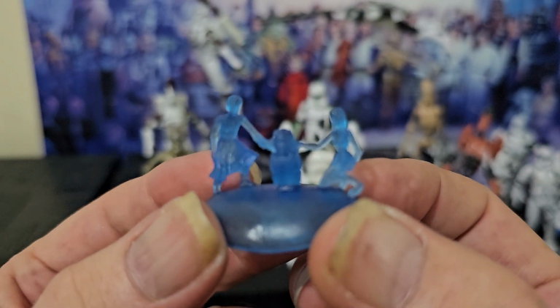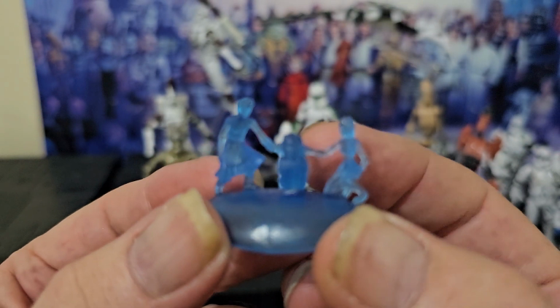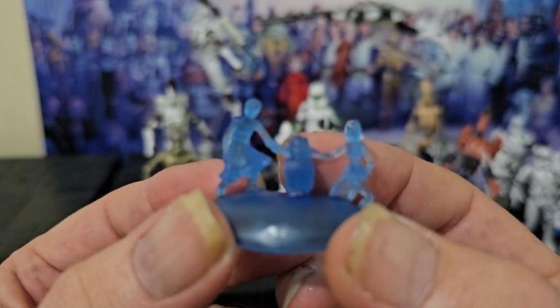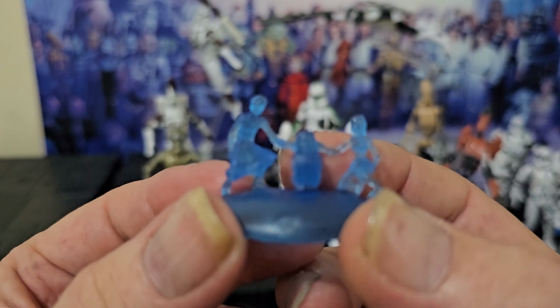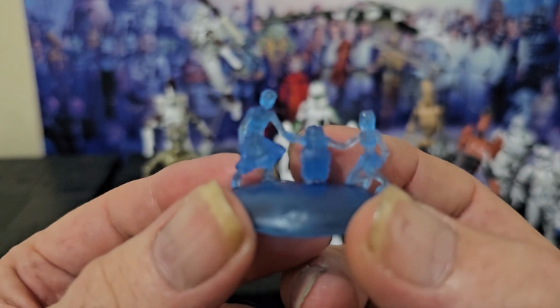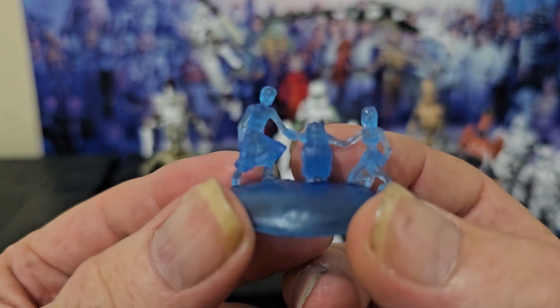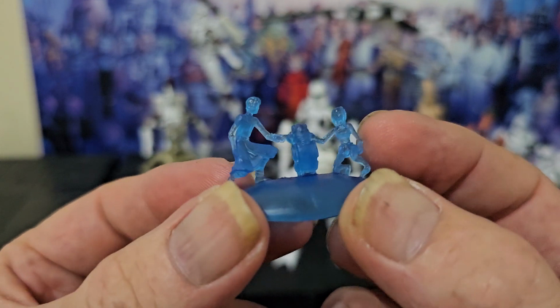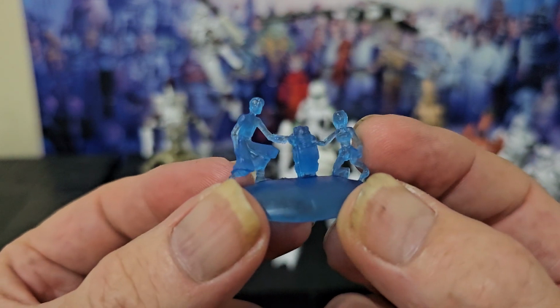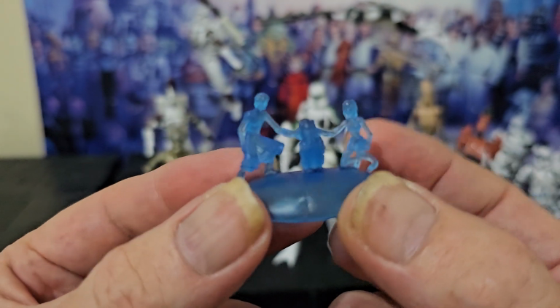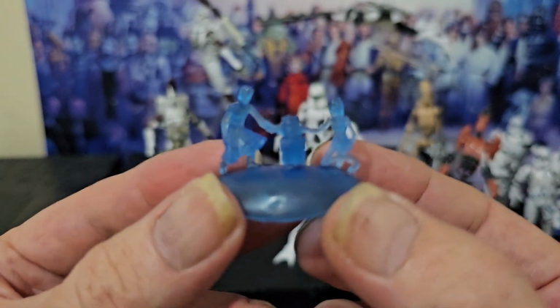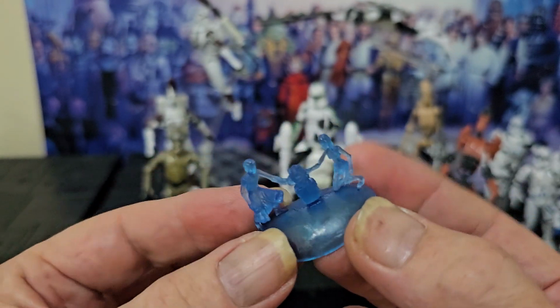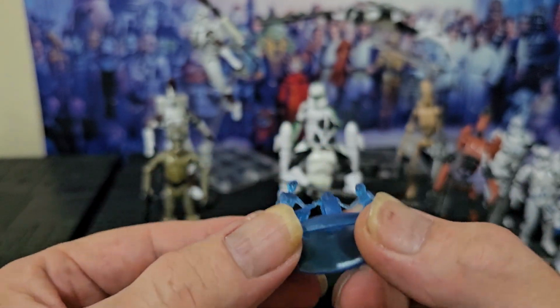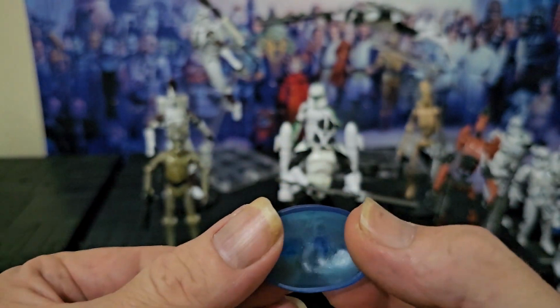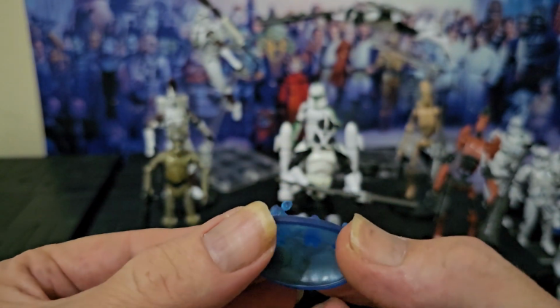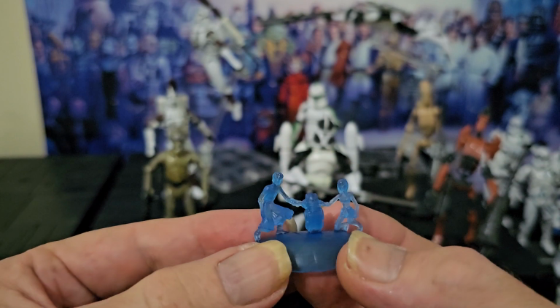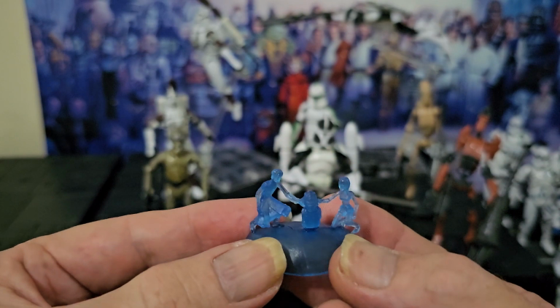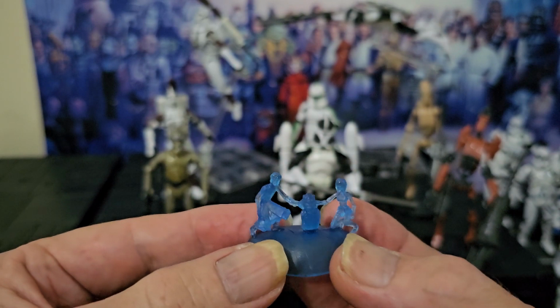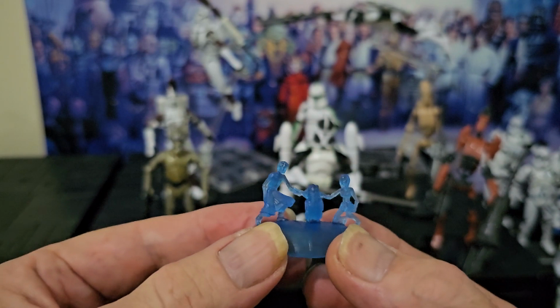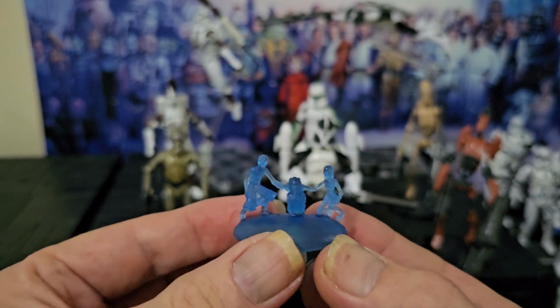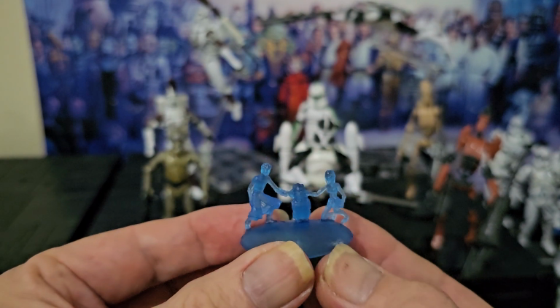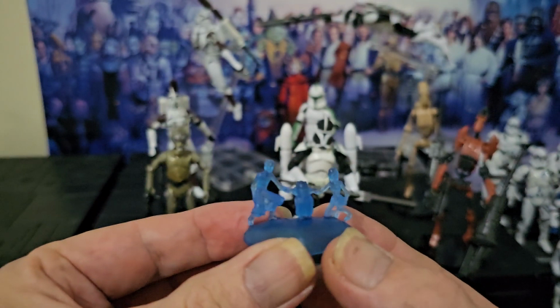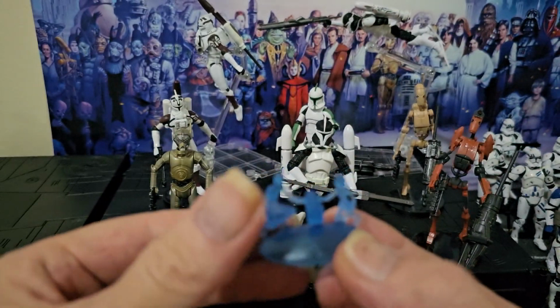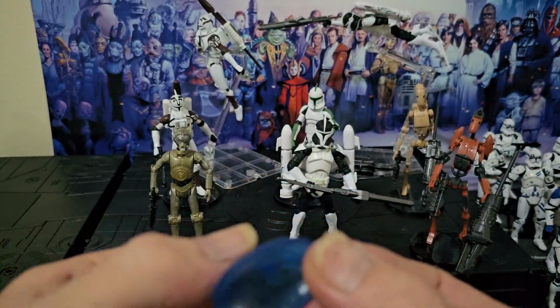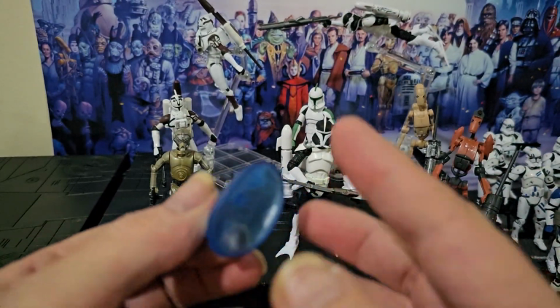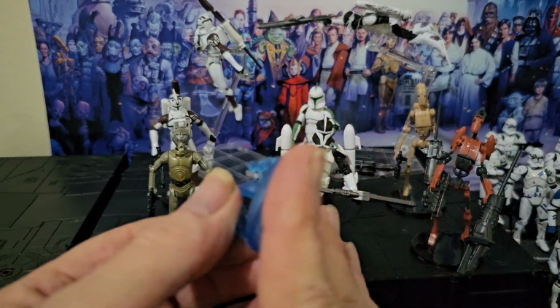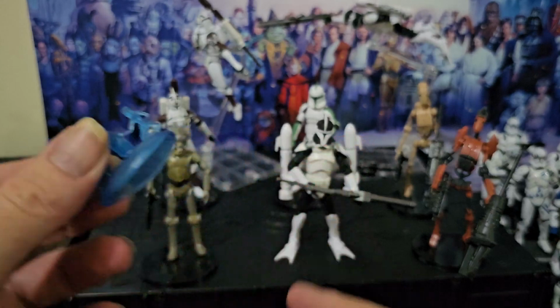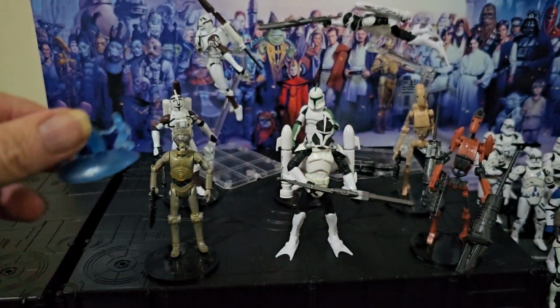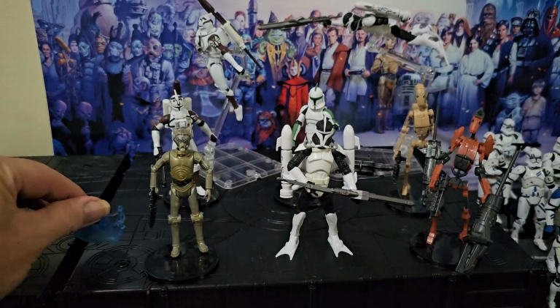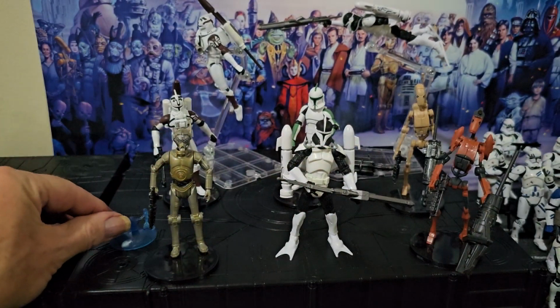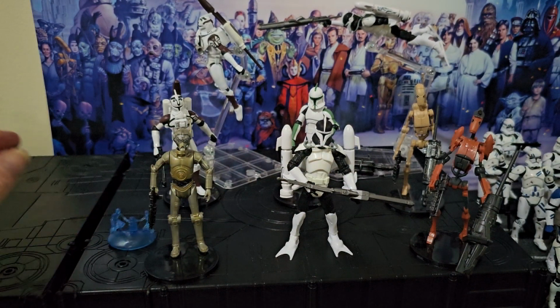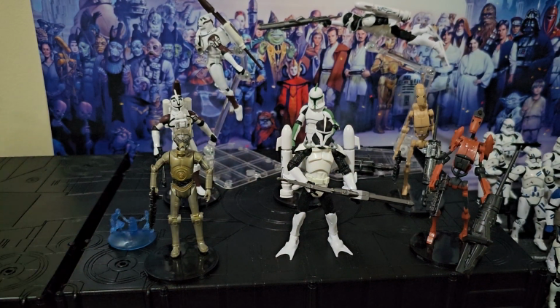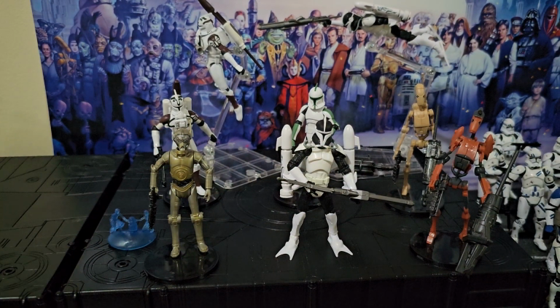Anakin, Ratta the Hutlet, and Ahsoka. I don't know why it's shaped like that. I think they give it a flat base or something, but odd.